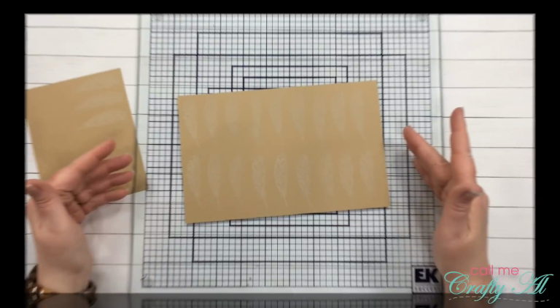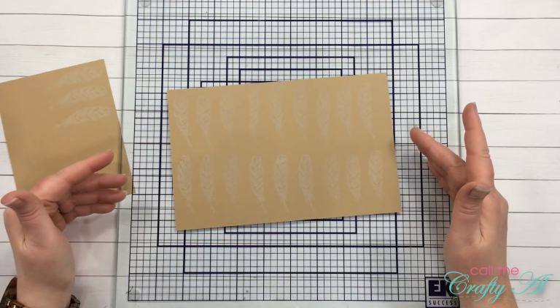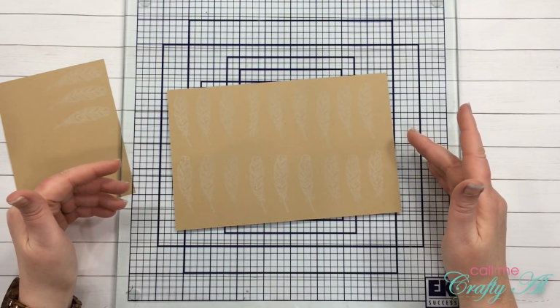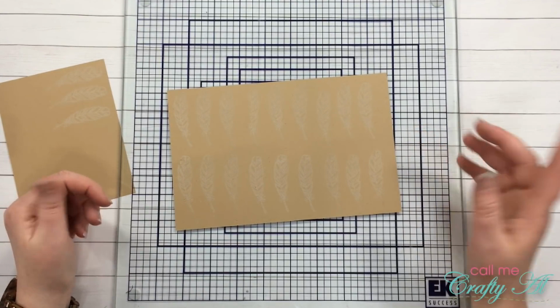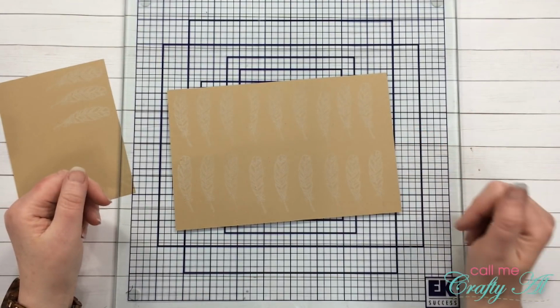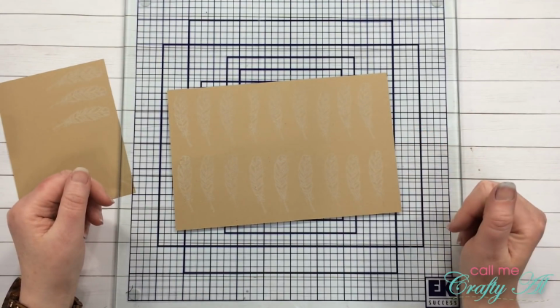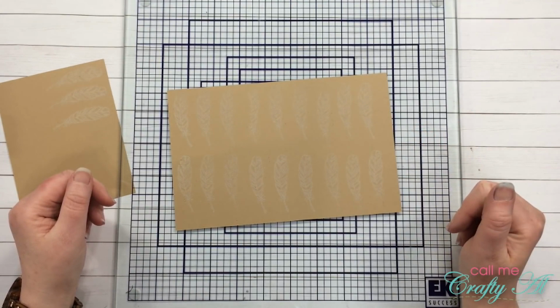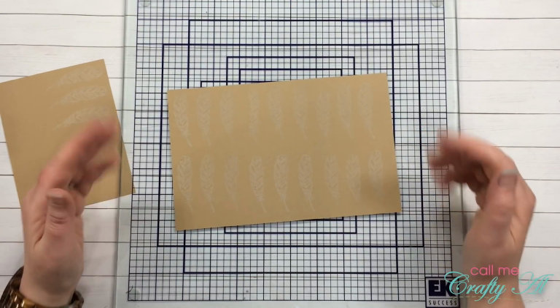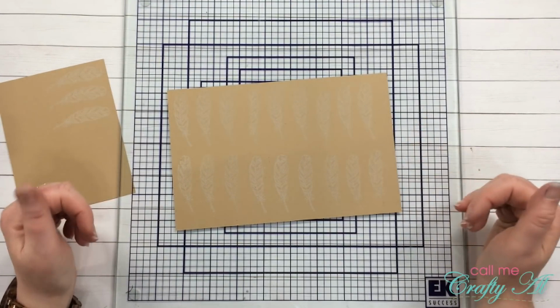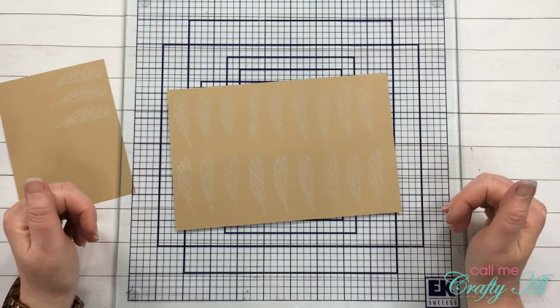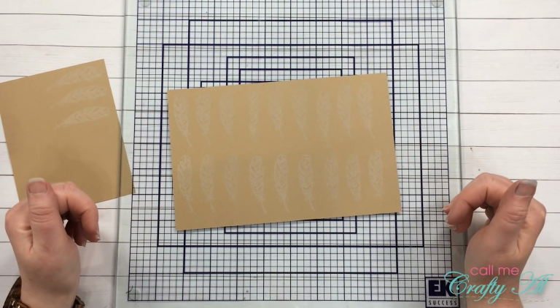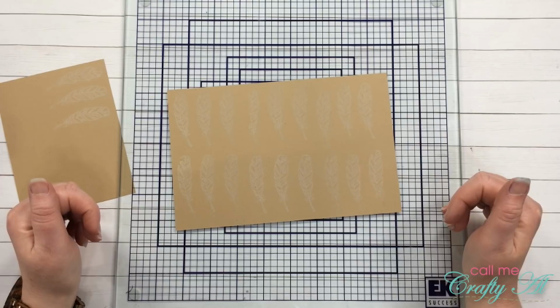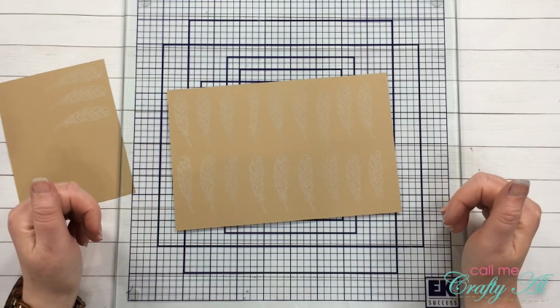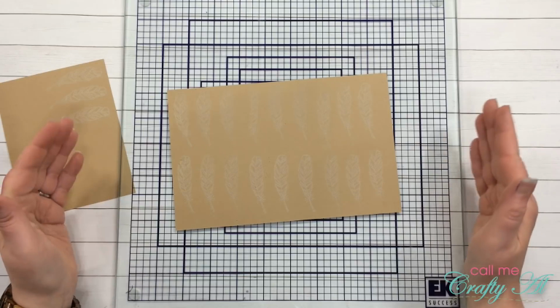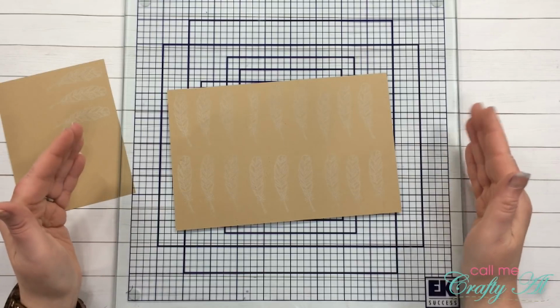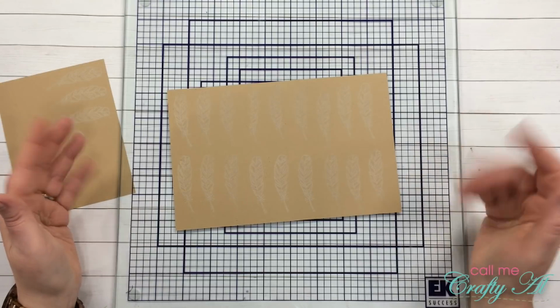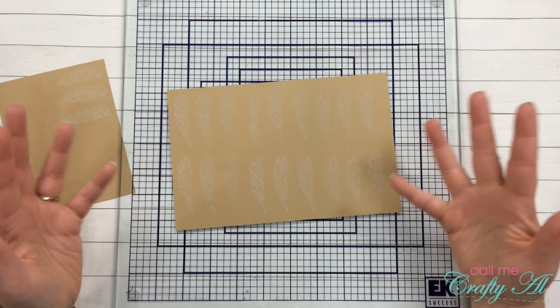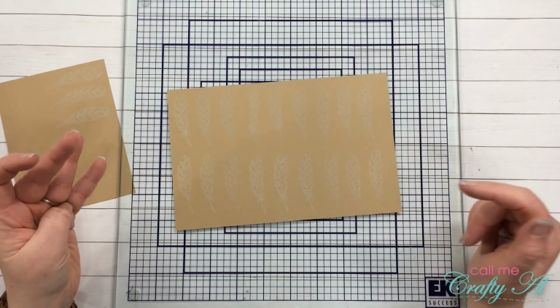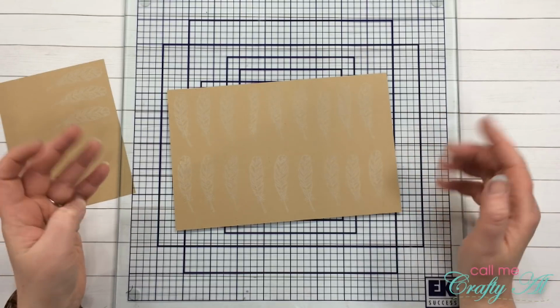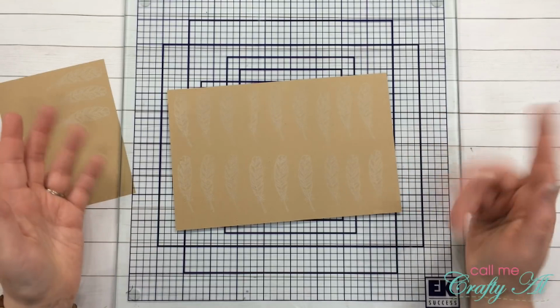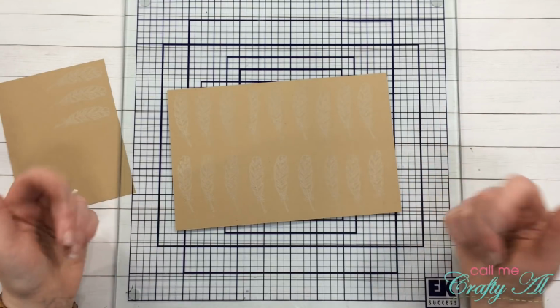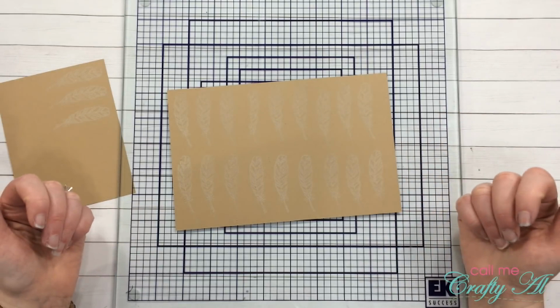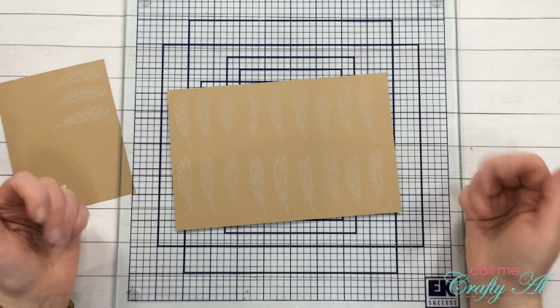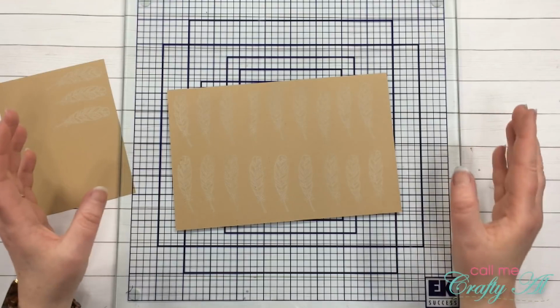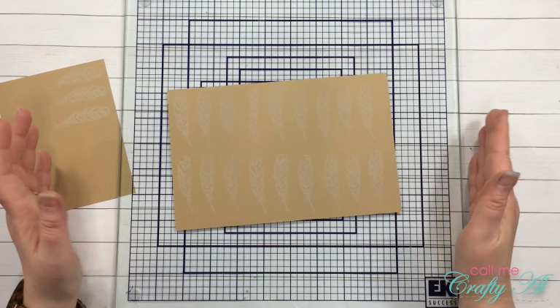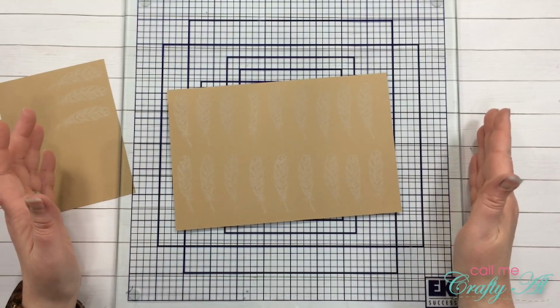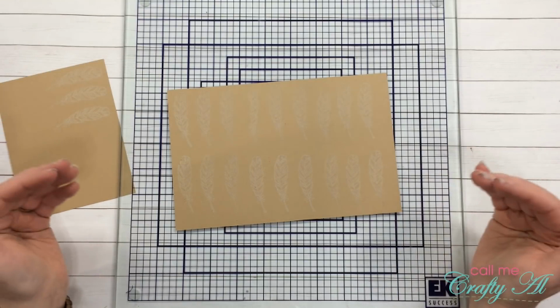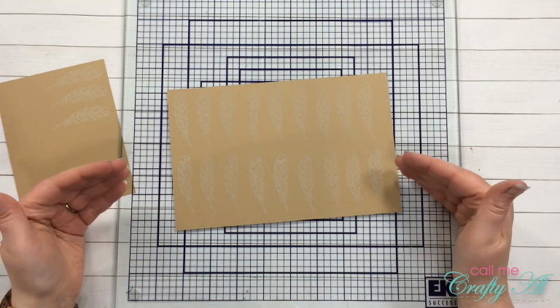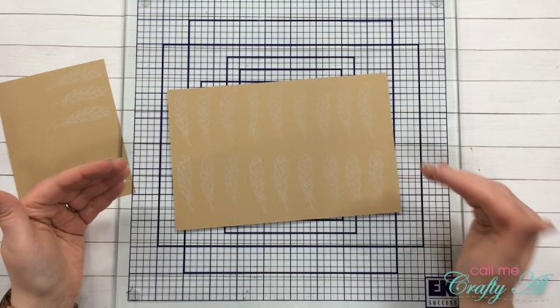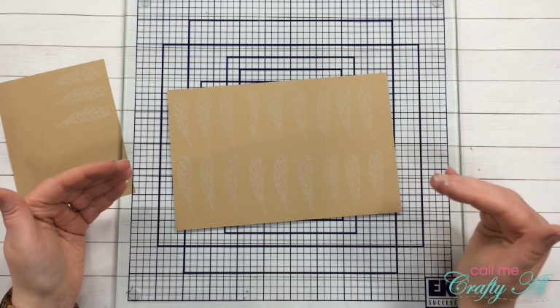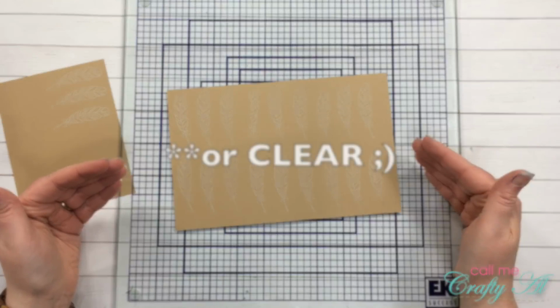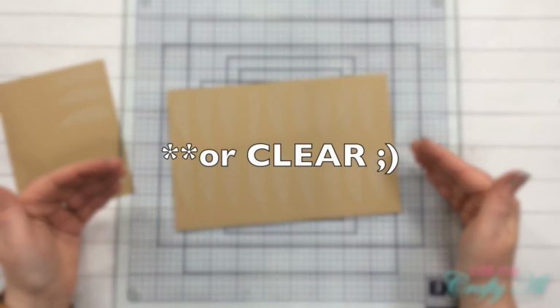All of my feathers are stamped, so I'm going to go ahead and get out my heat gun and turn the embossing powder into the final product — that final kind of enamel finish. I don't know about you, but there's nothing more satisfying than when this powder turns completely white.